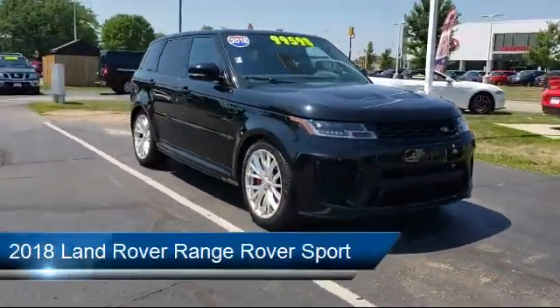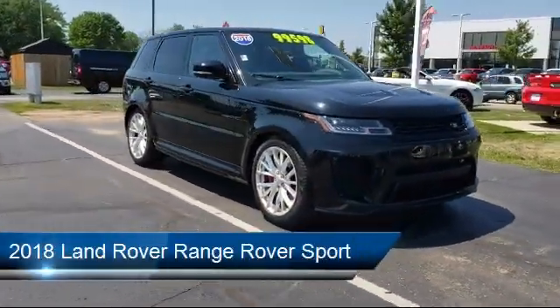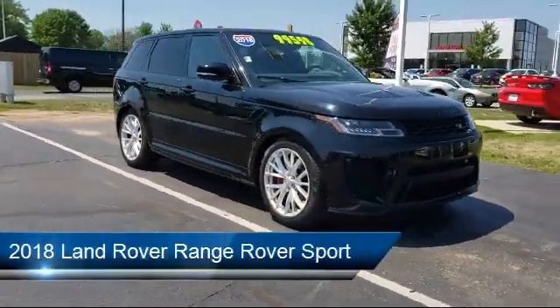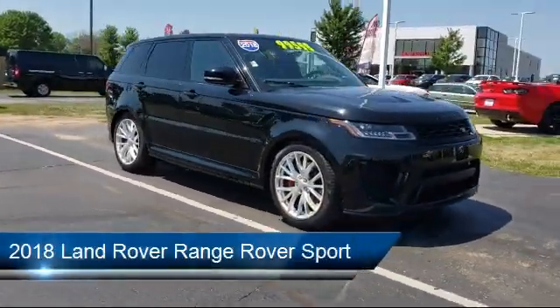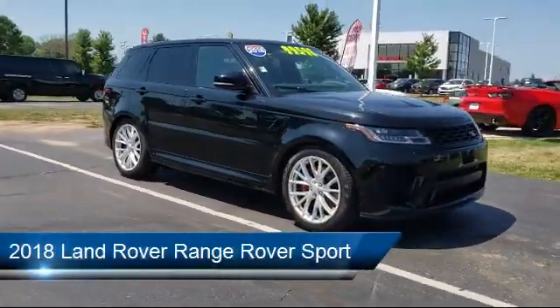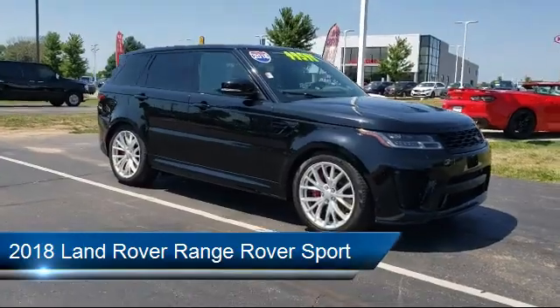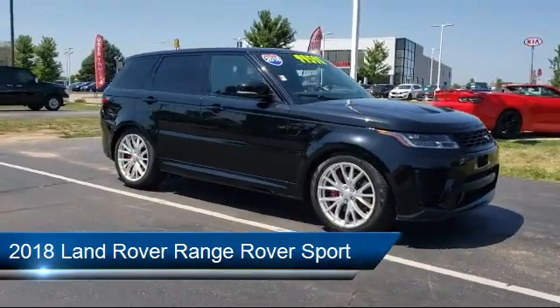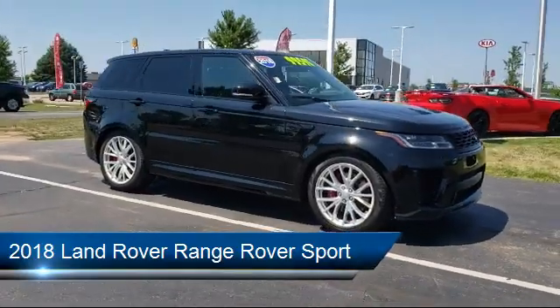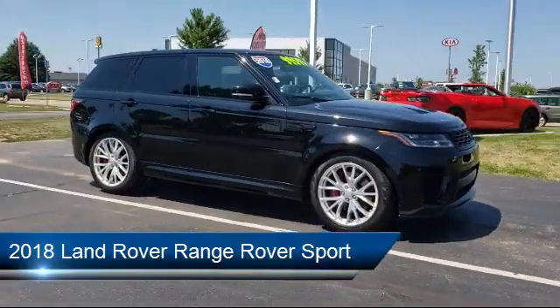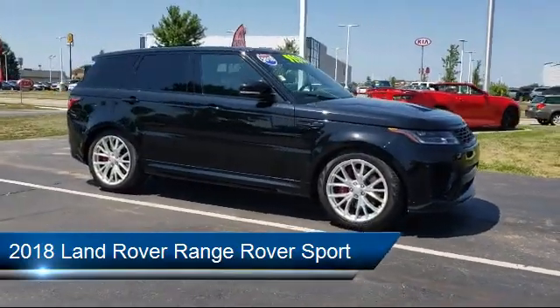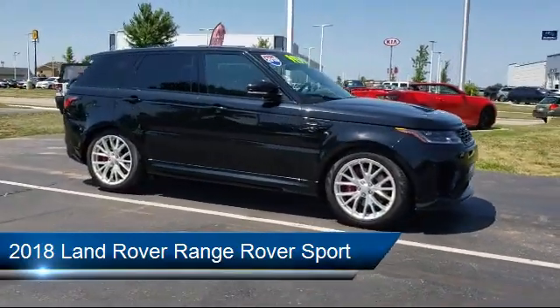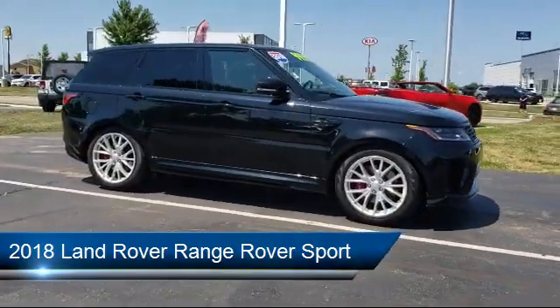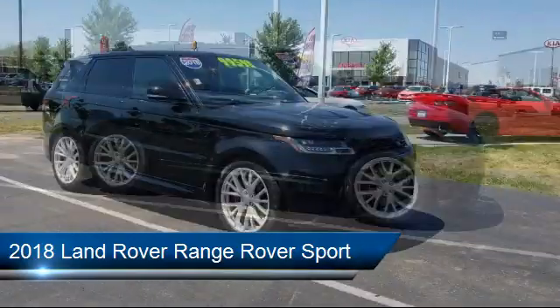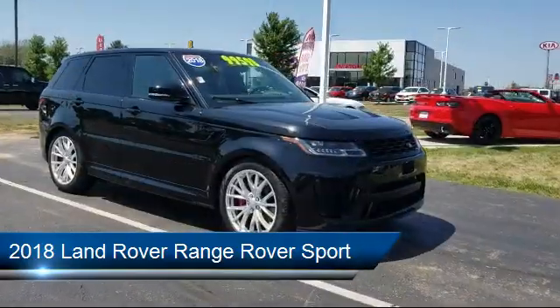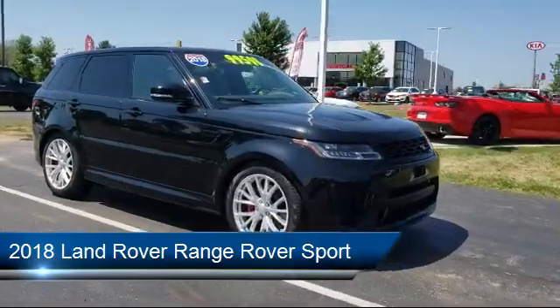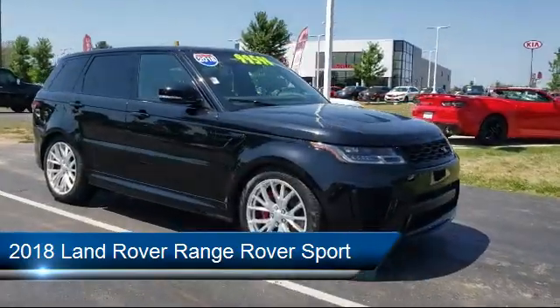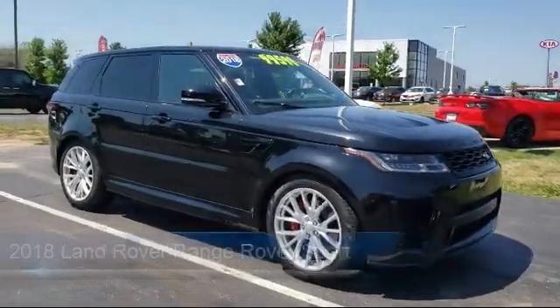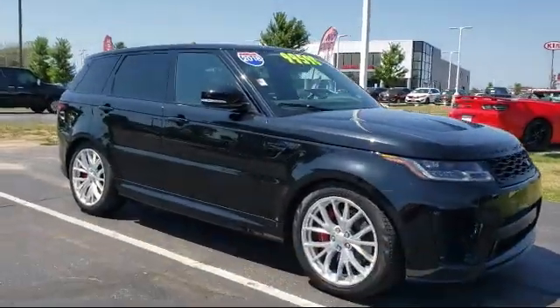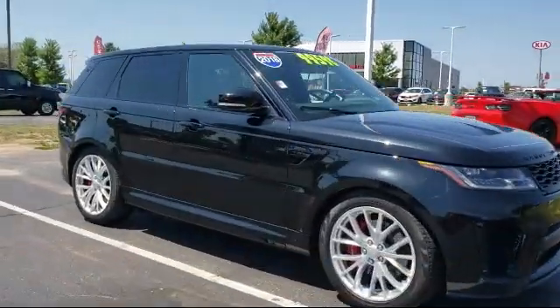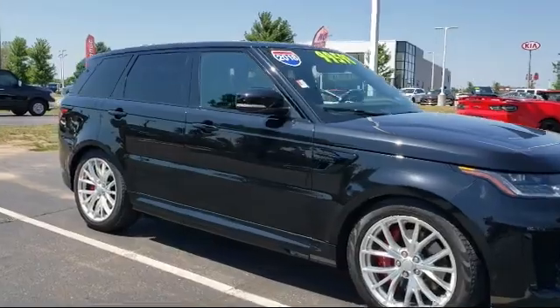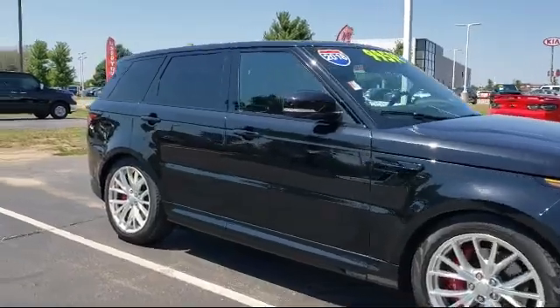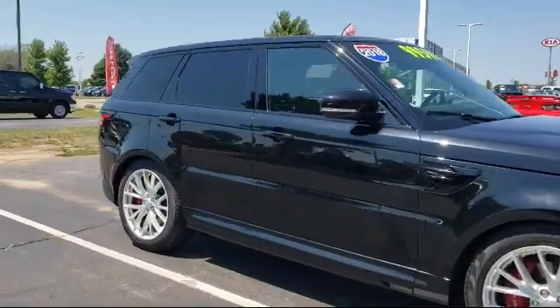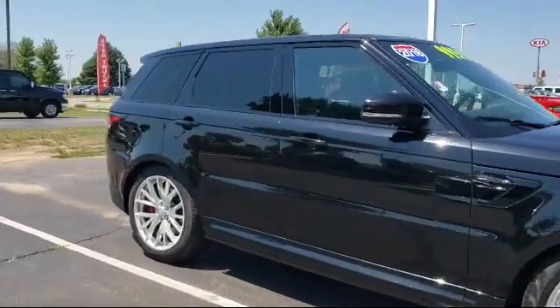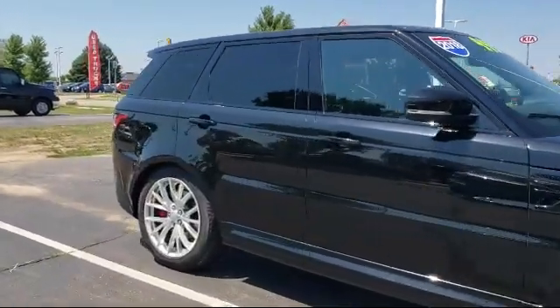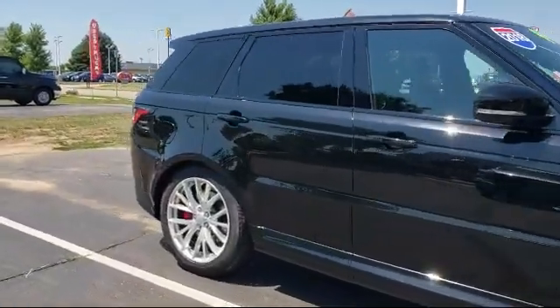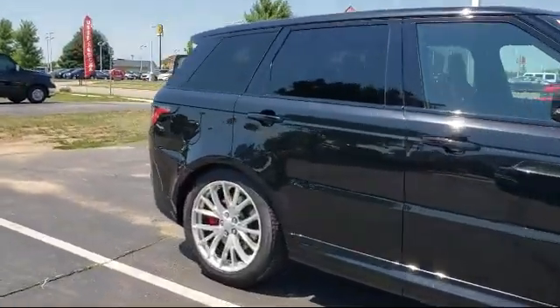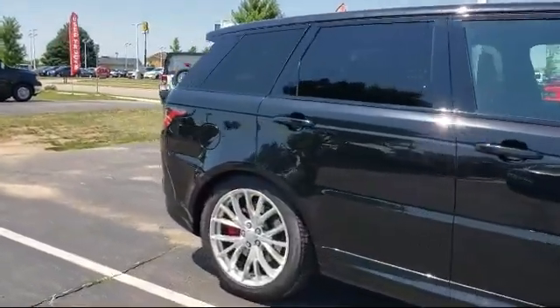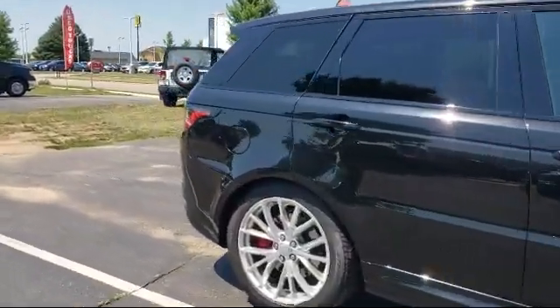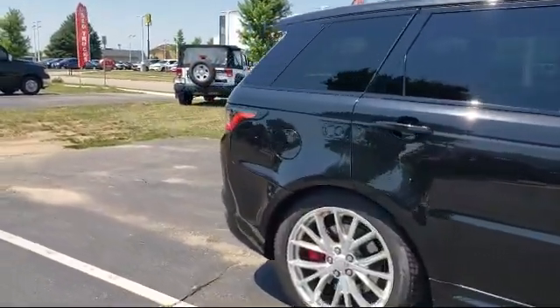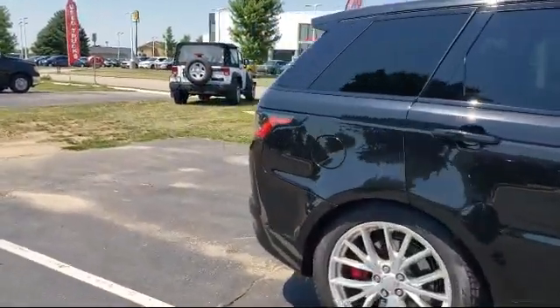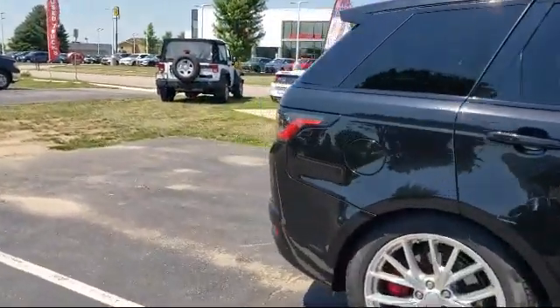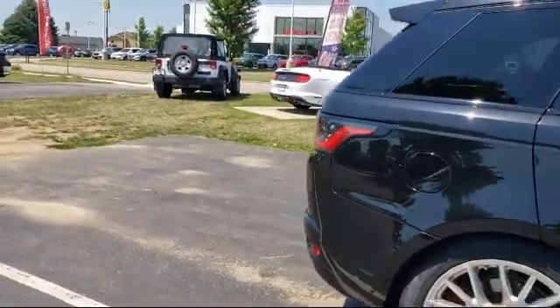It comes equipped with smart device integration, navigation, front collision mitigation, aerial view display system, leather seating, and a leather steering wheel with auto tilt-away.